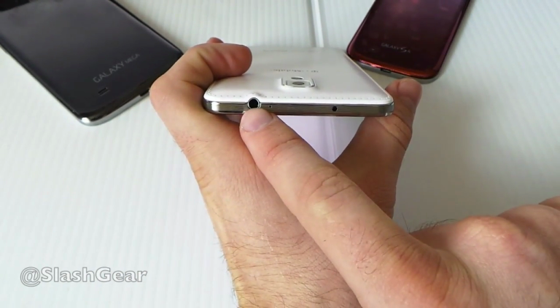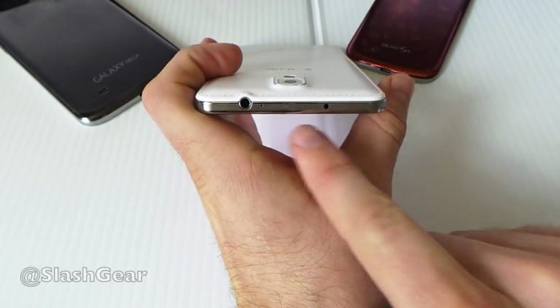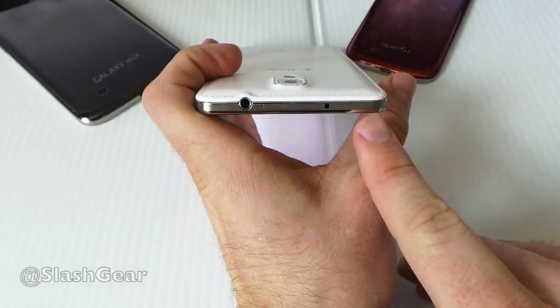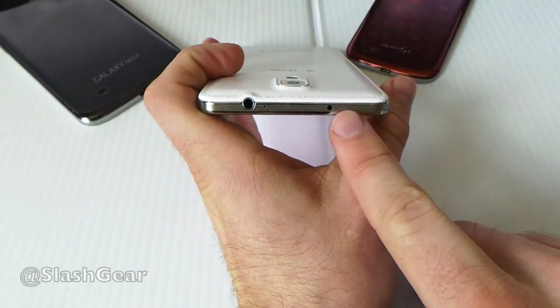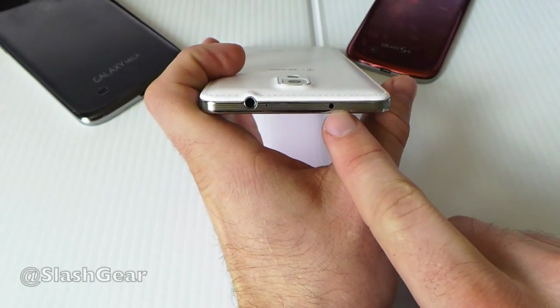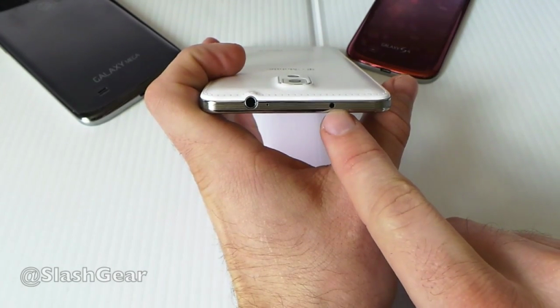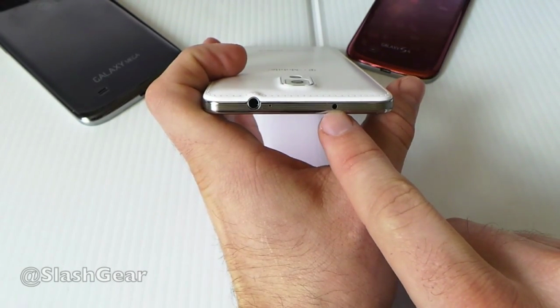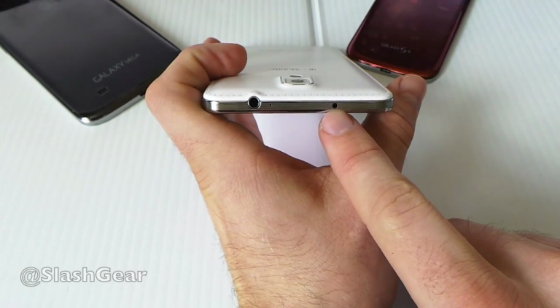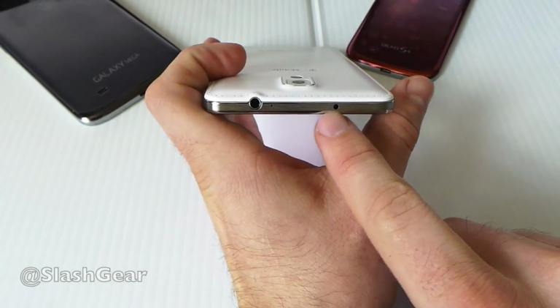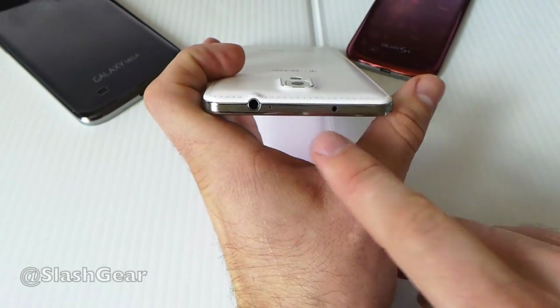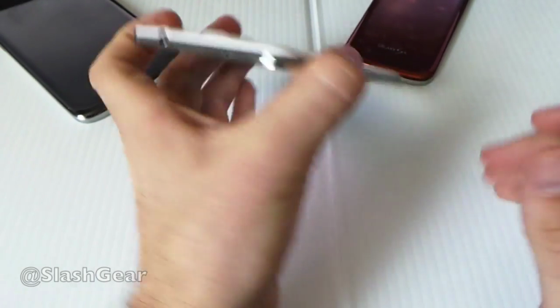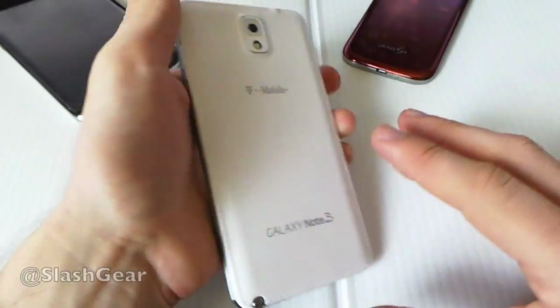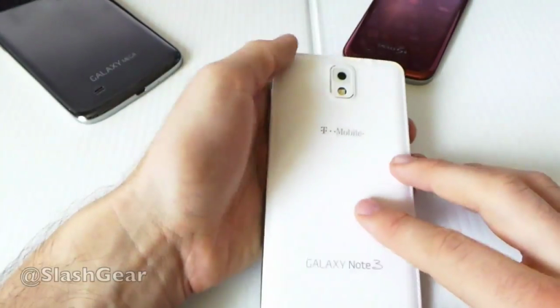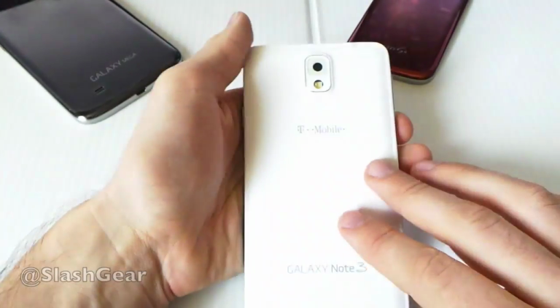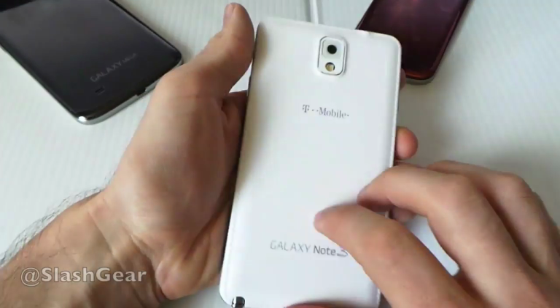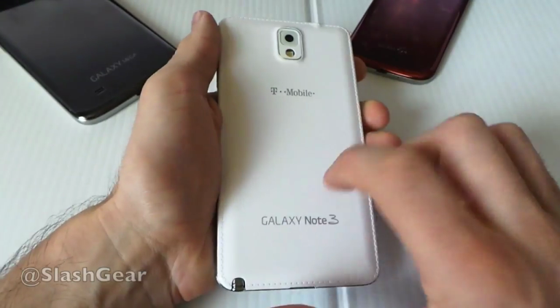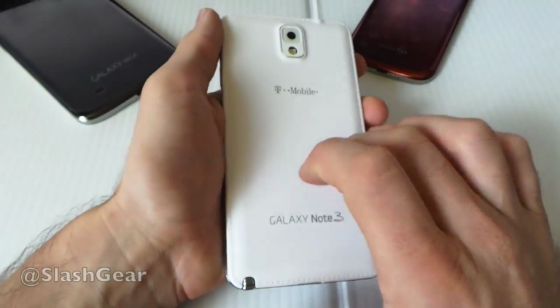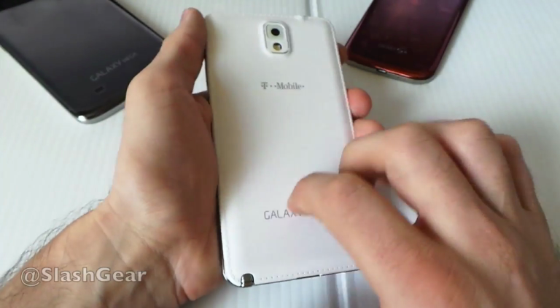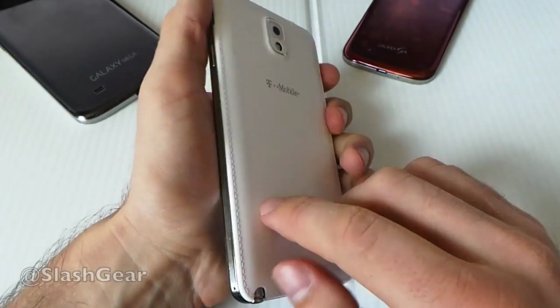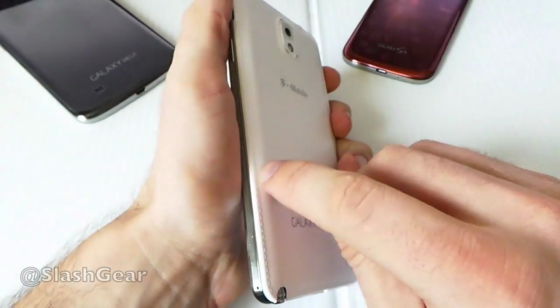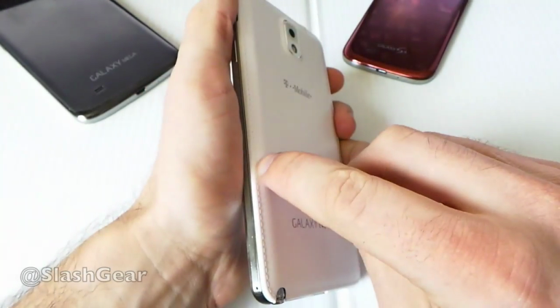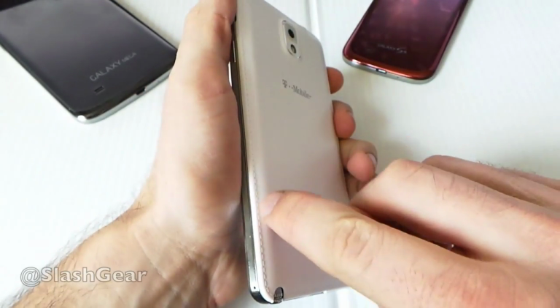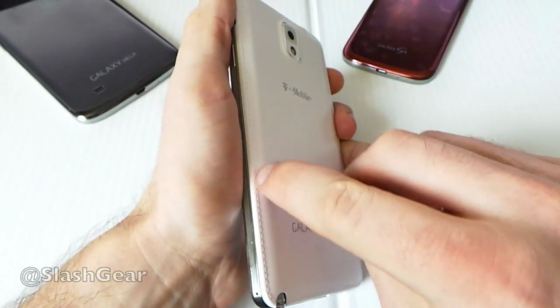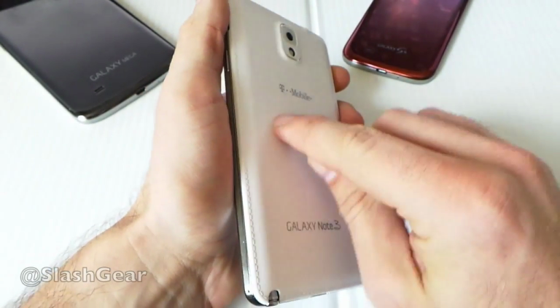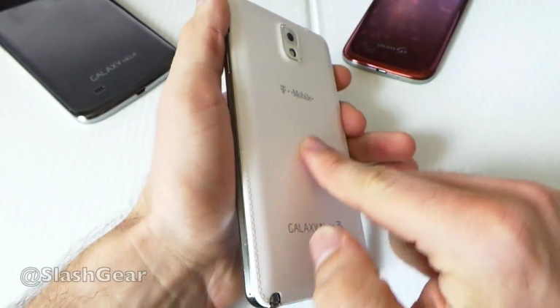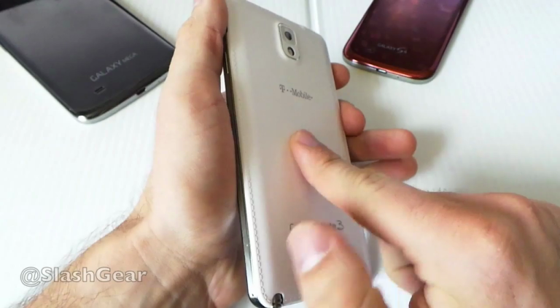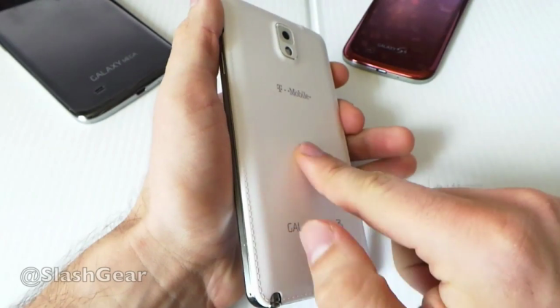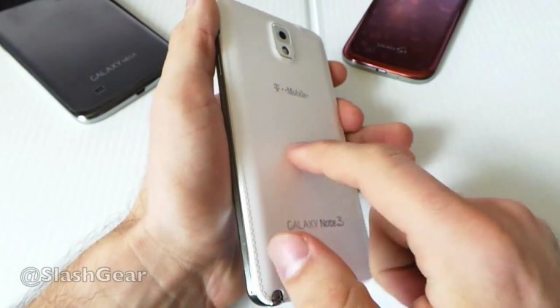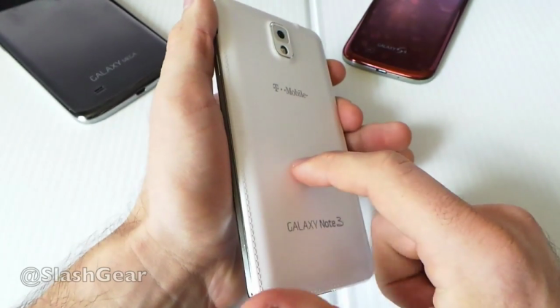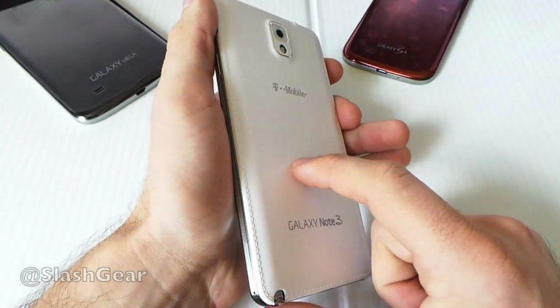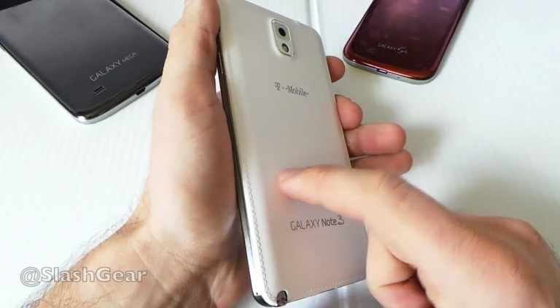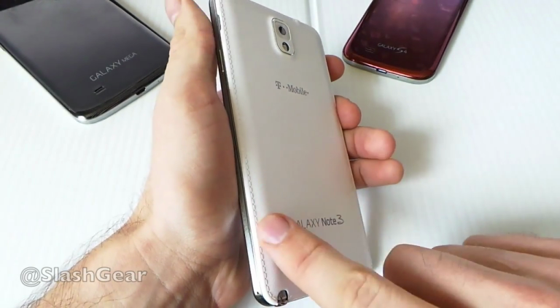Headphone jack. This is the IR Blaster. On the back you also have sort of a faux leather texture here.